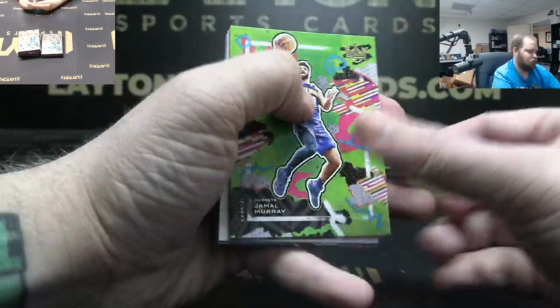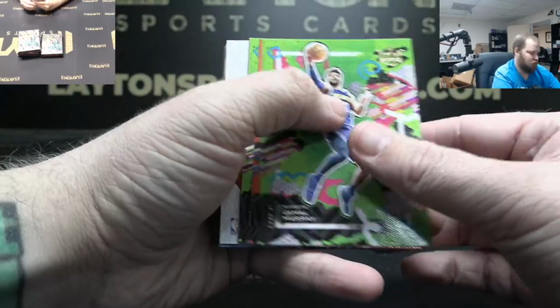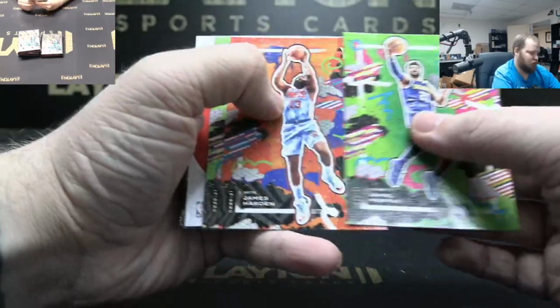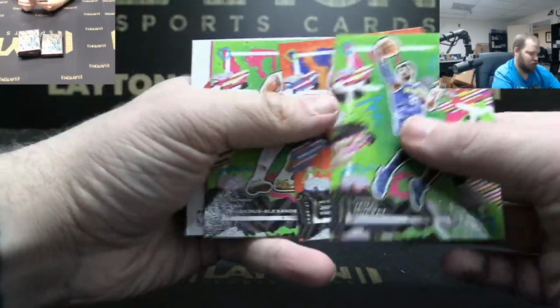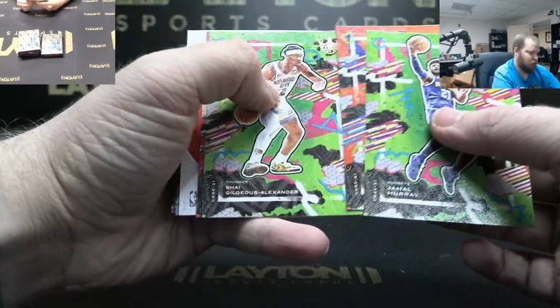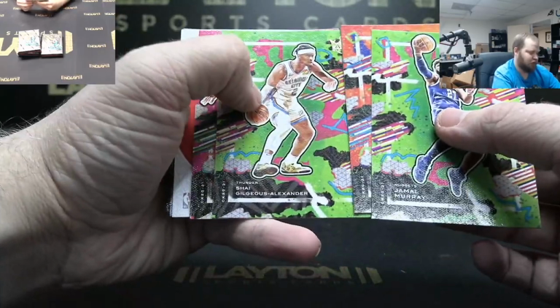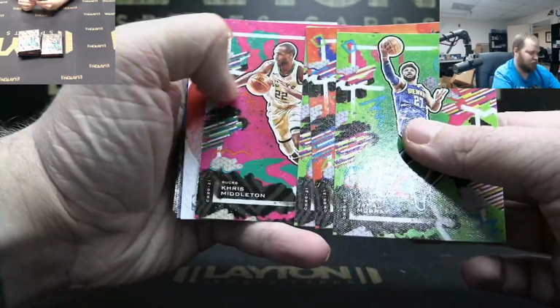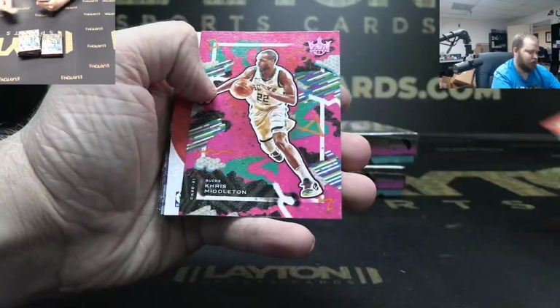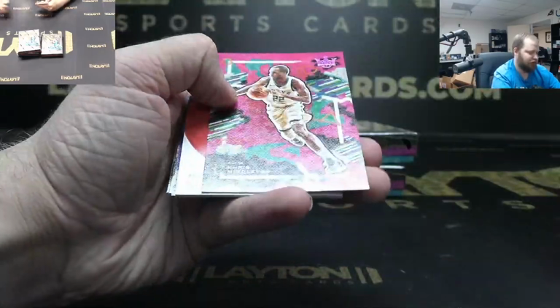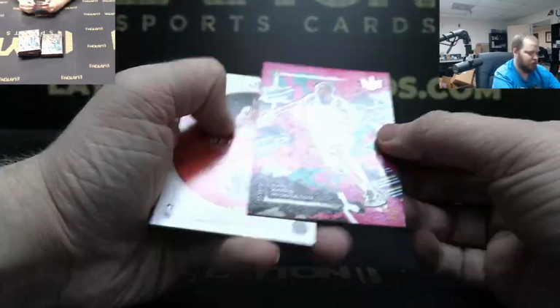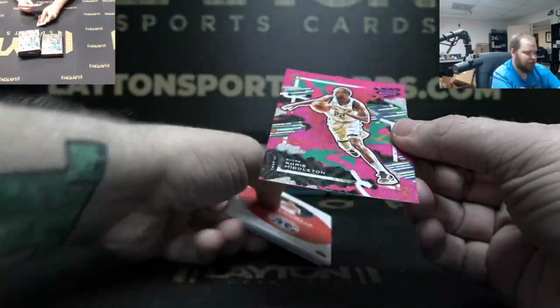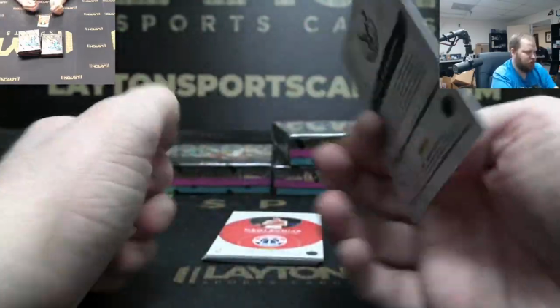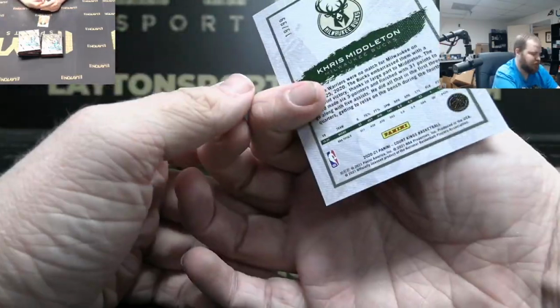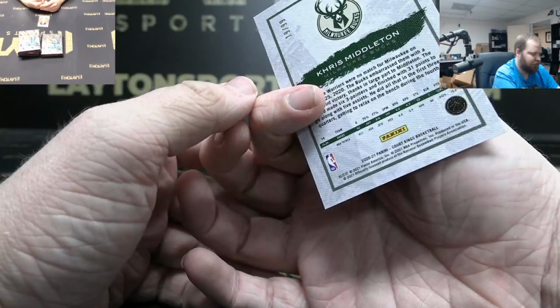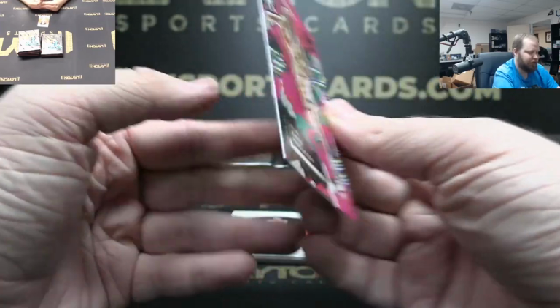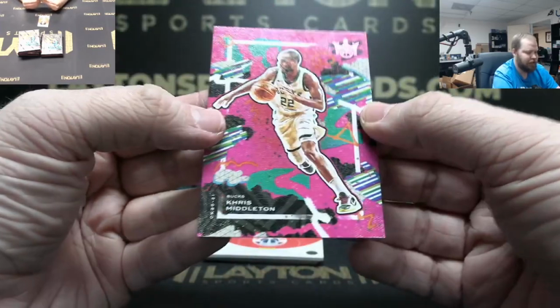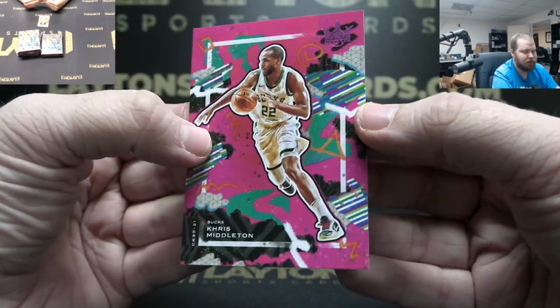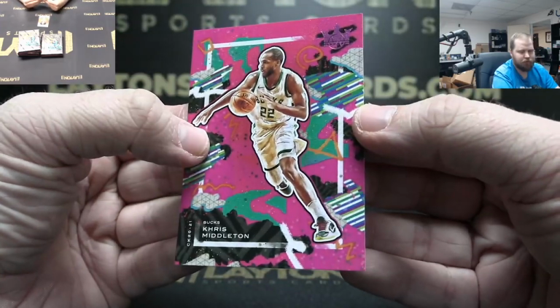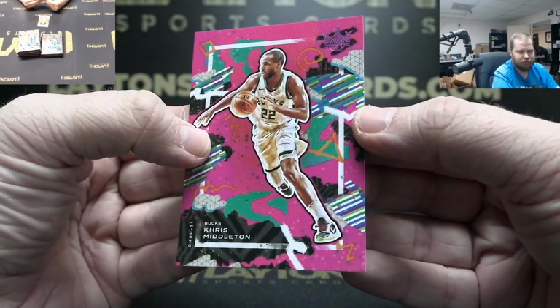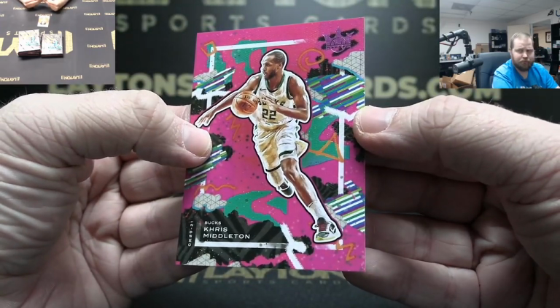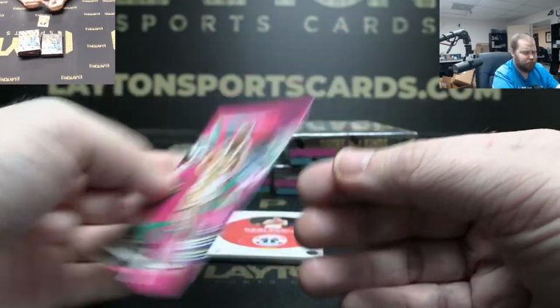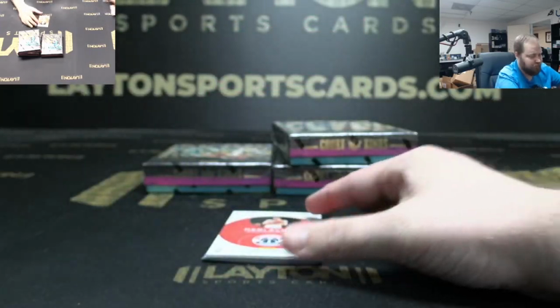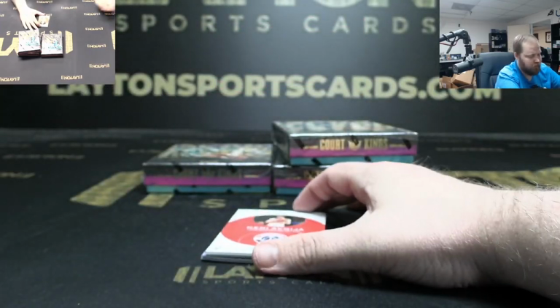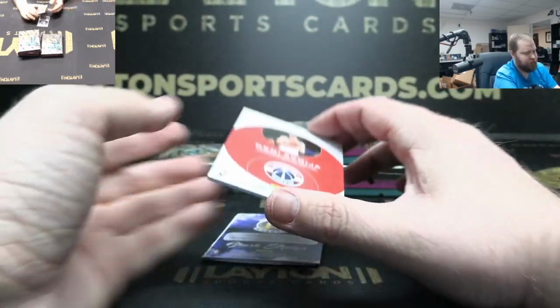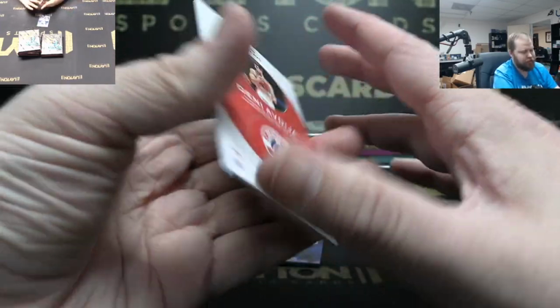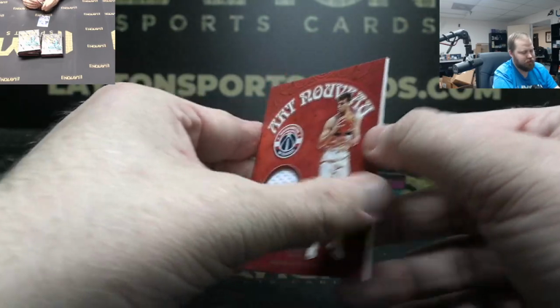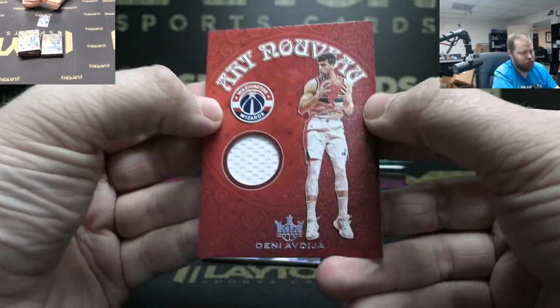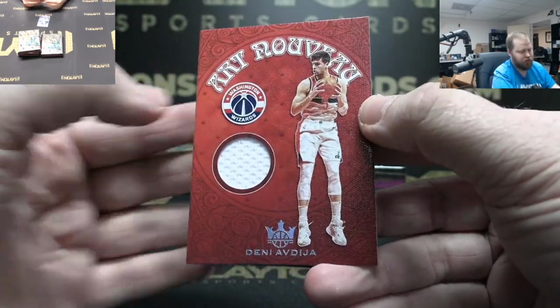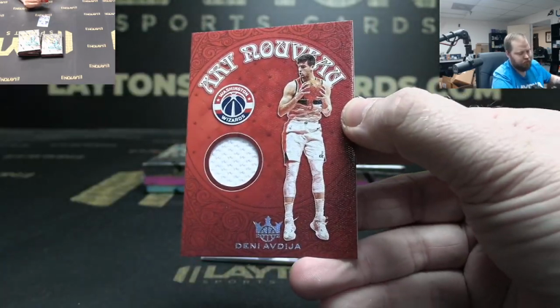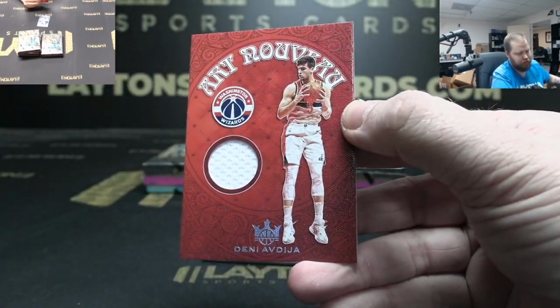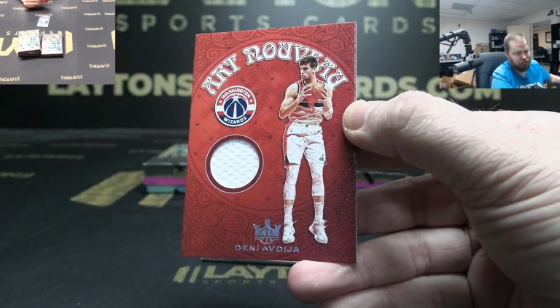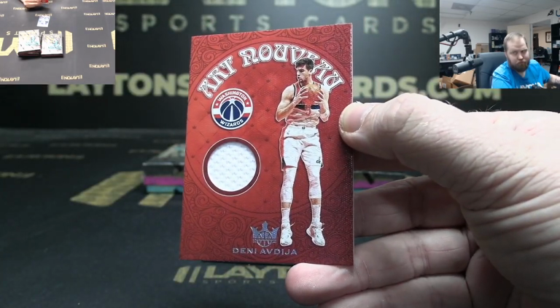Murray, Harden, Shai Gilgeous-Alexander pink. Chris Middleton to 99, Bucks. Deni Avdija jersey, Wizards, not numbered.